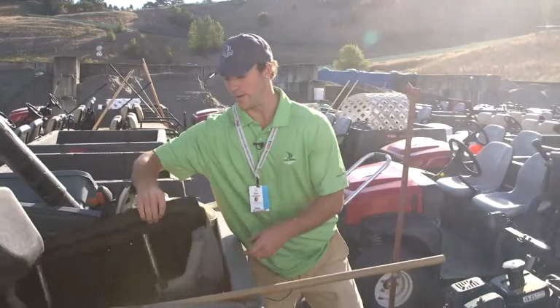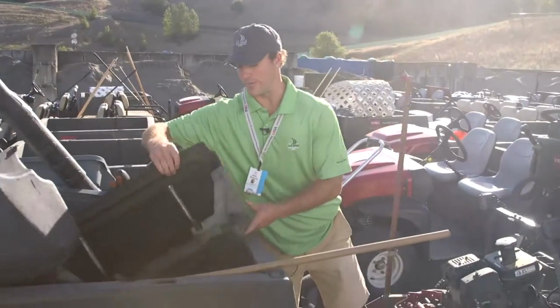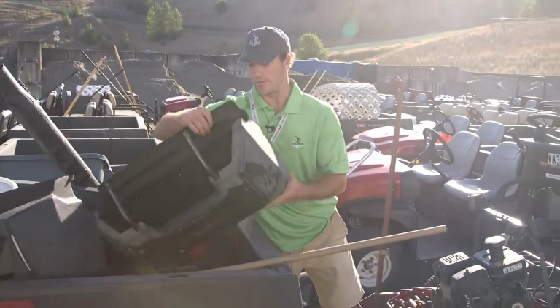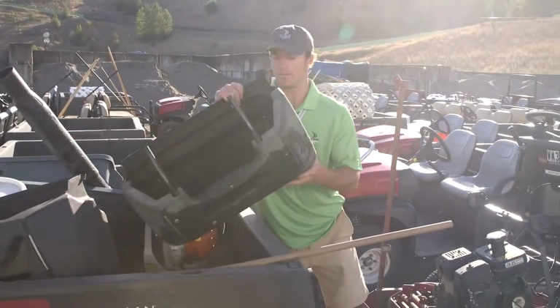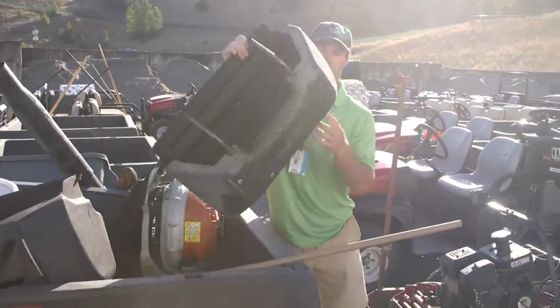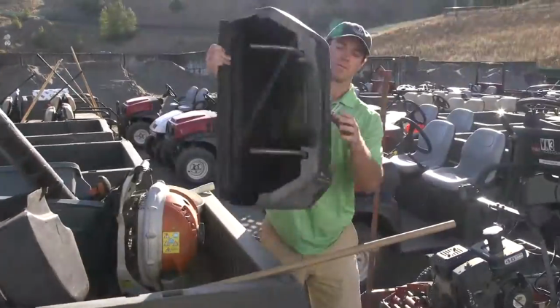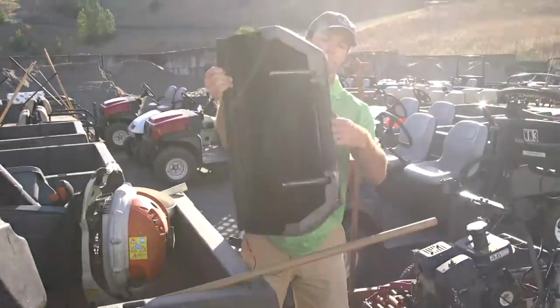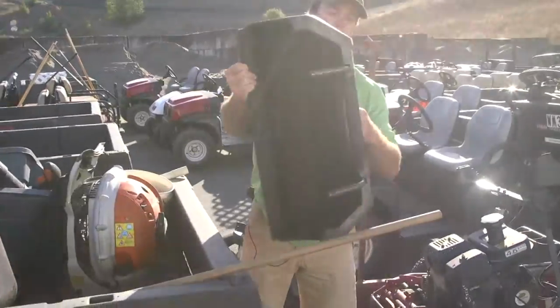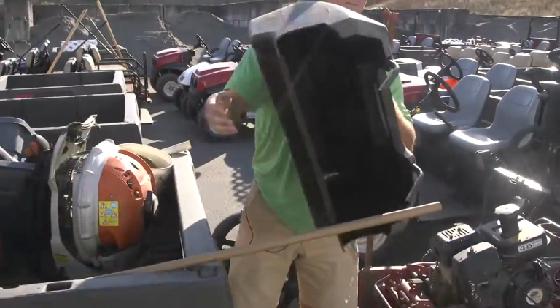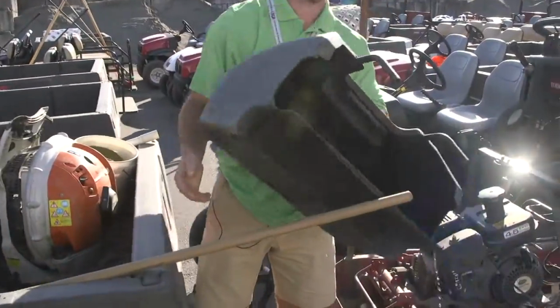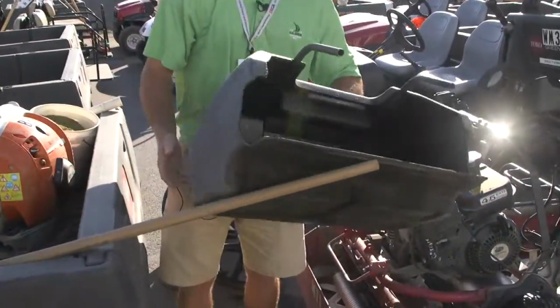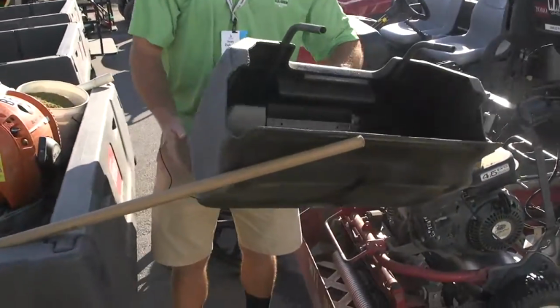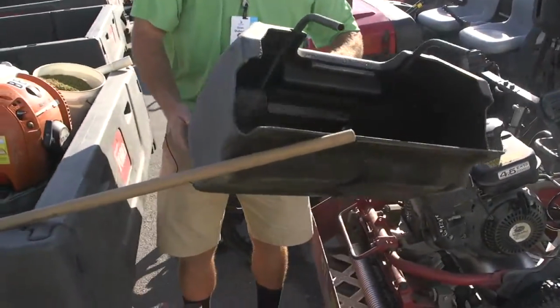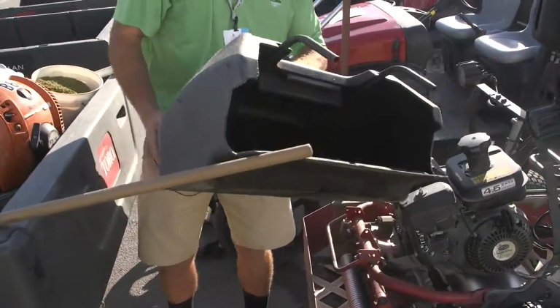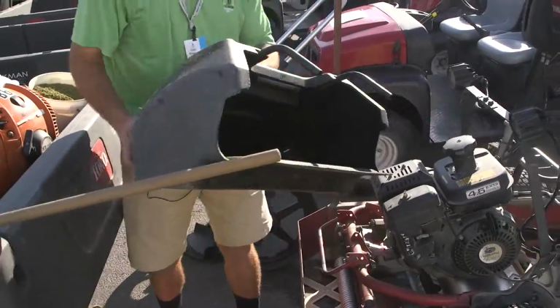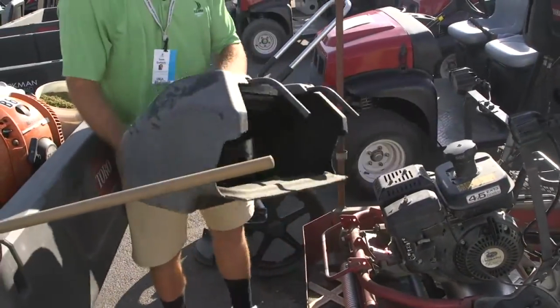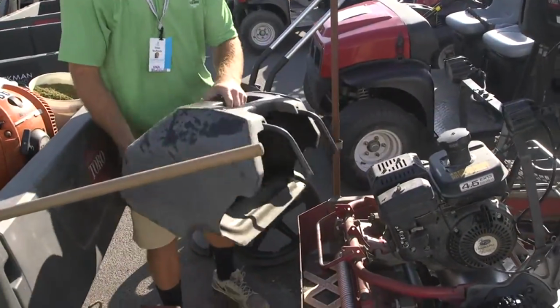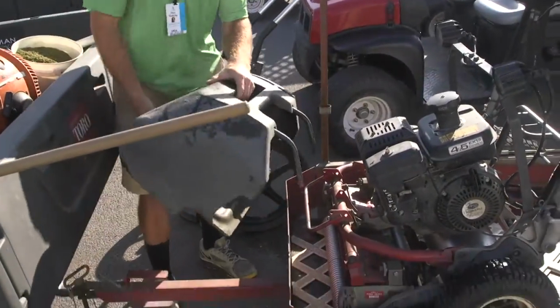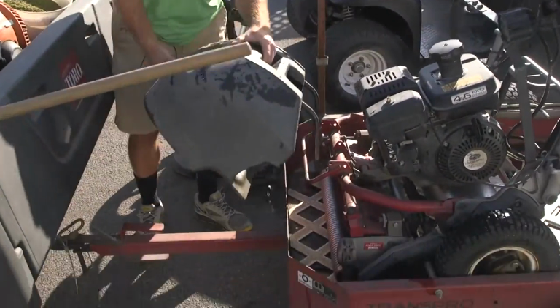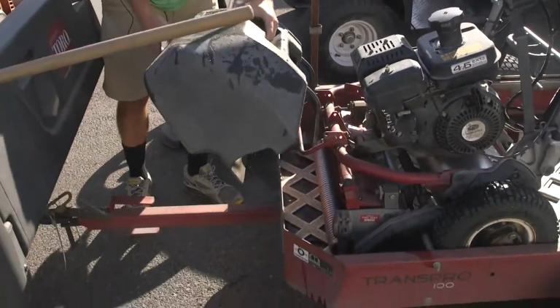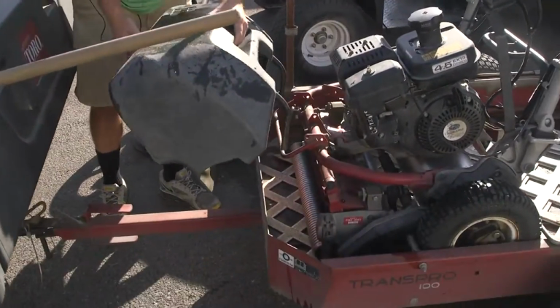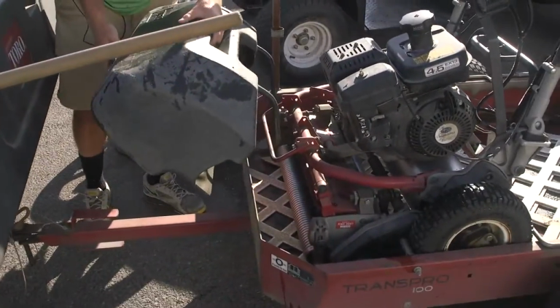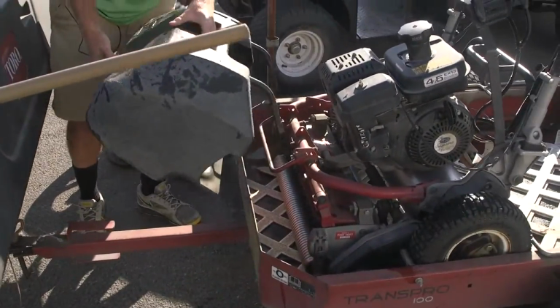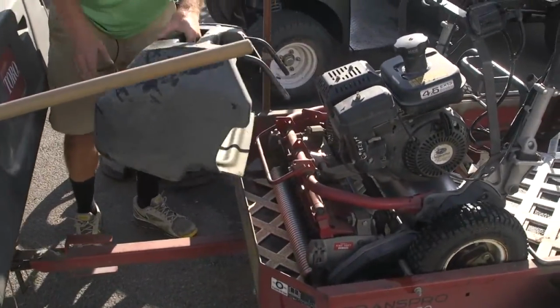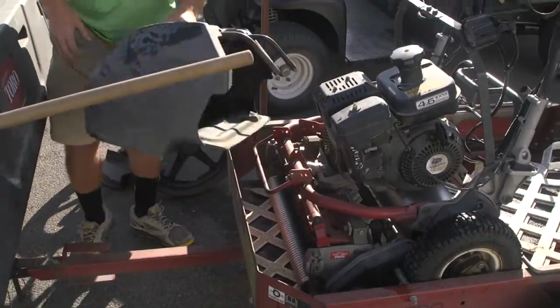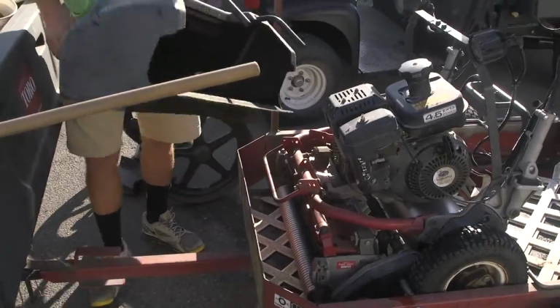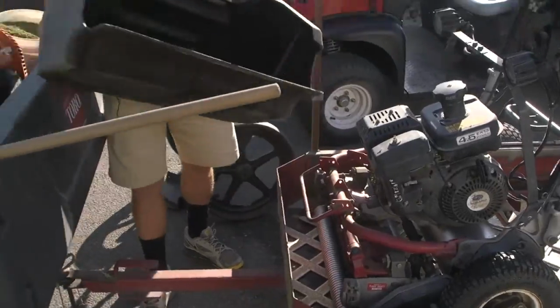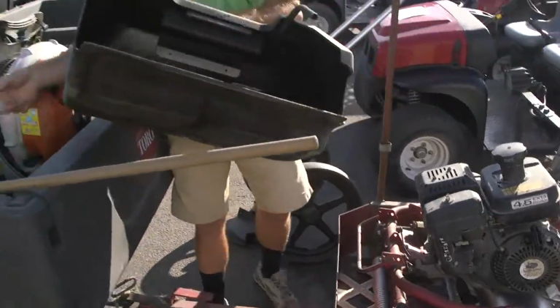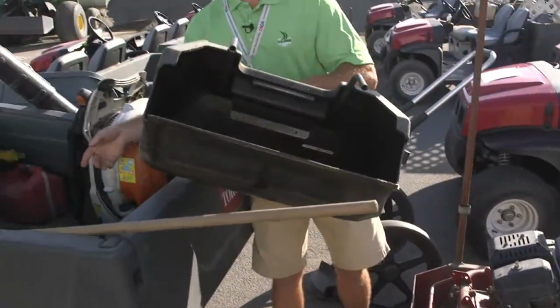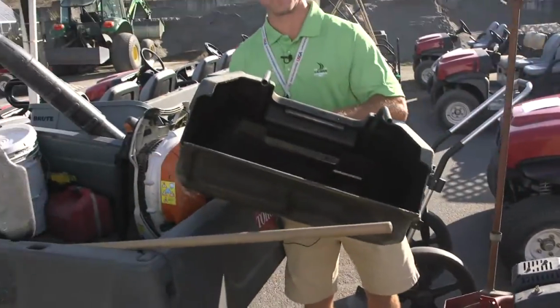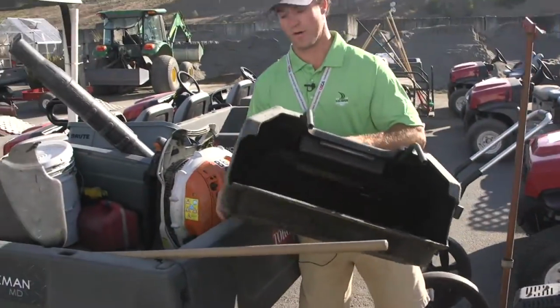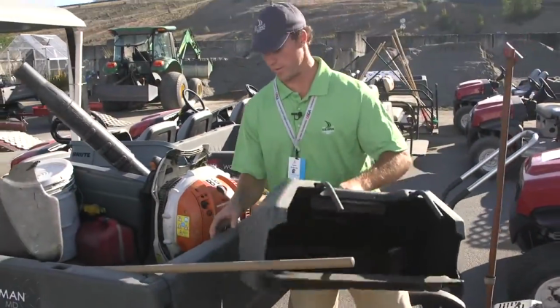Right here is a basket for the greens mower — it just goes in right here. You usually dump this into your cart.